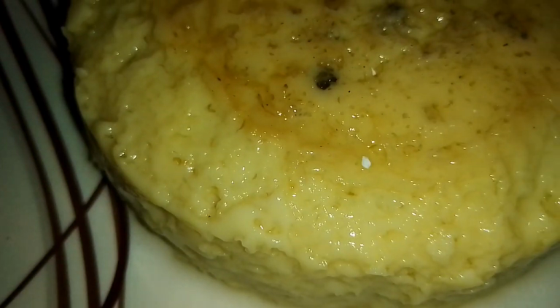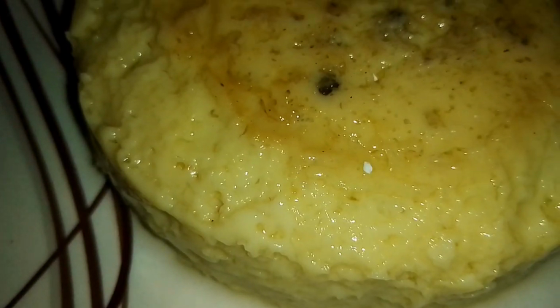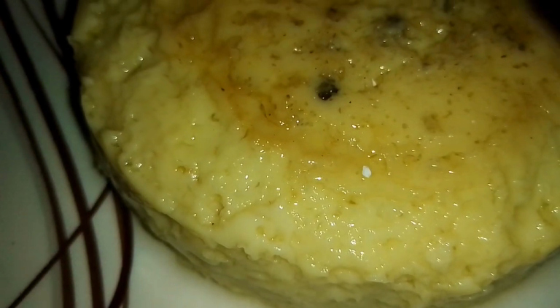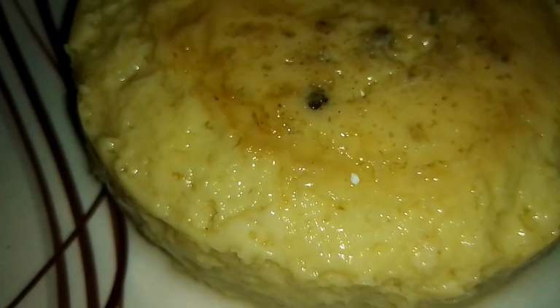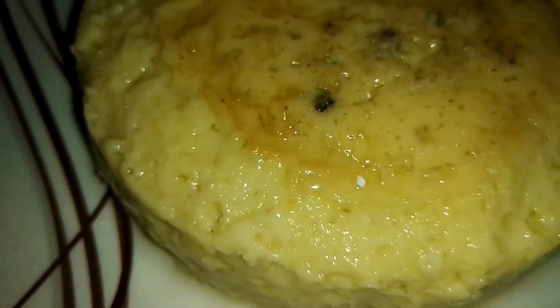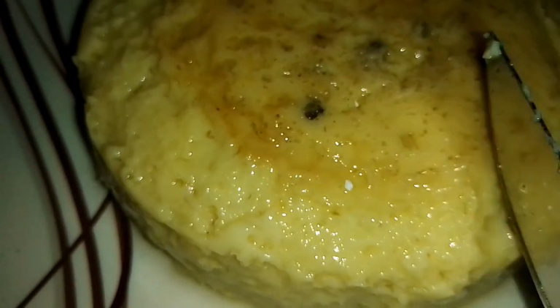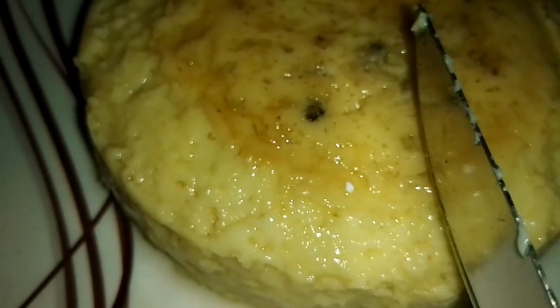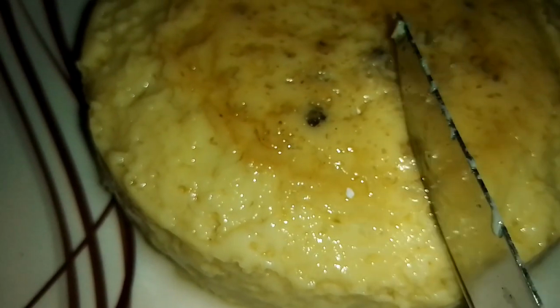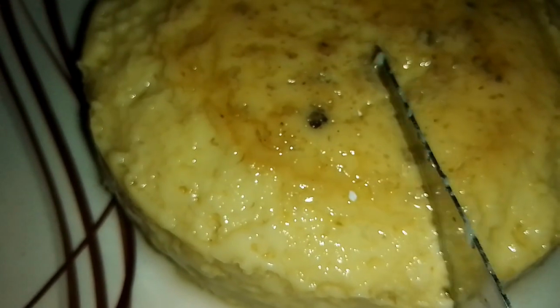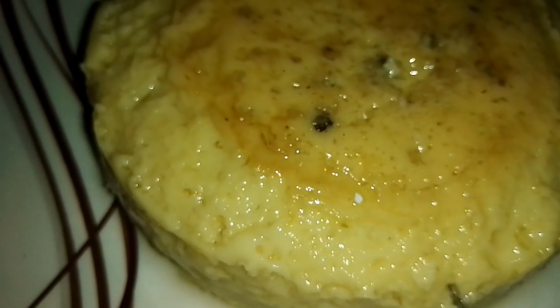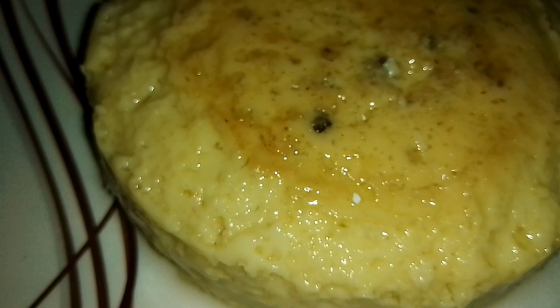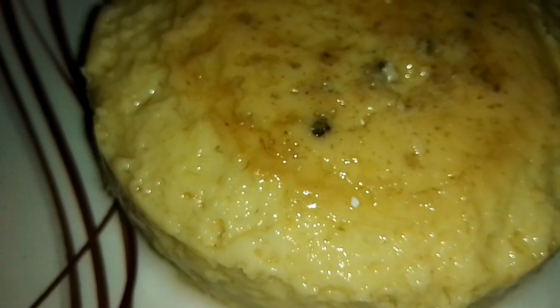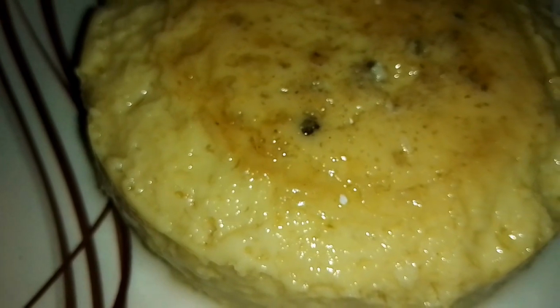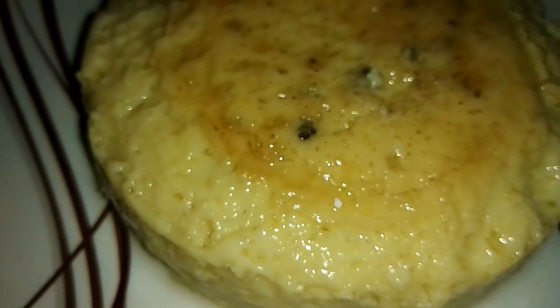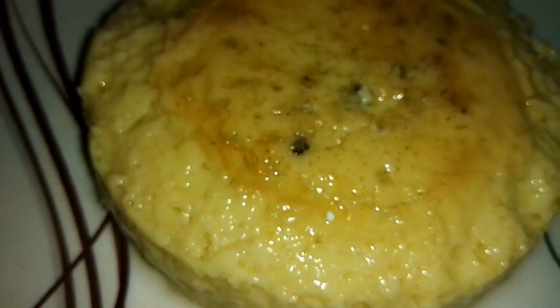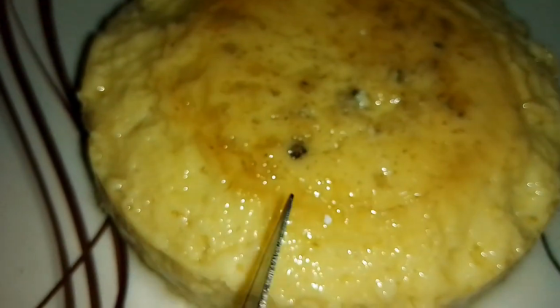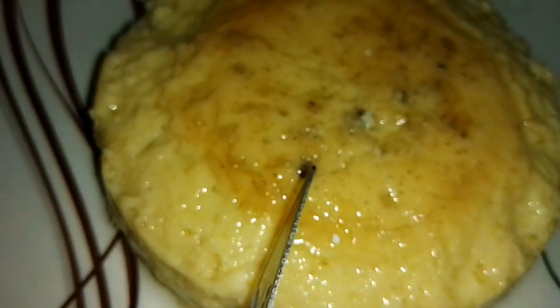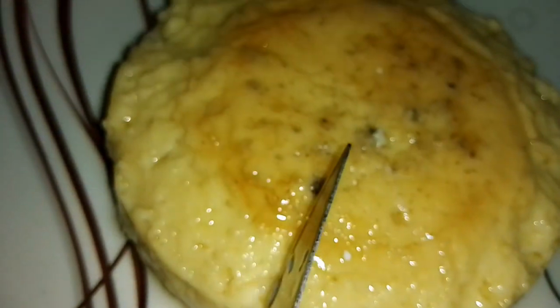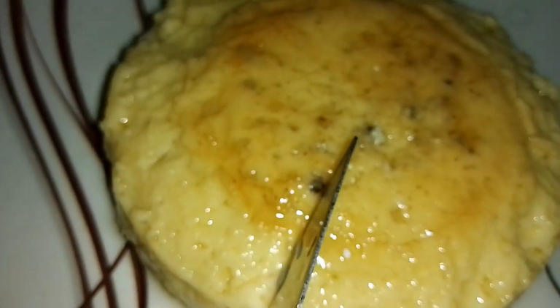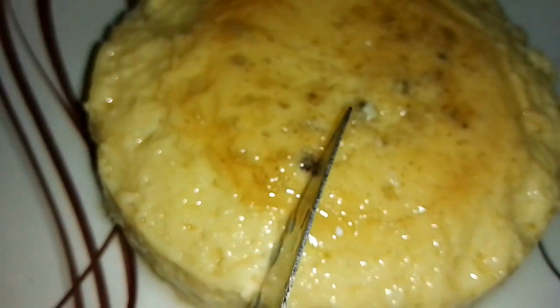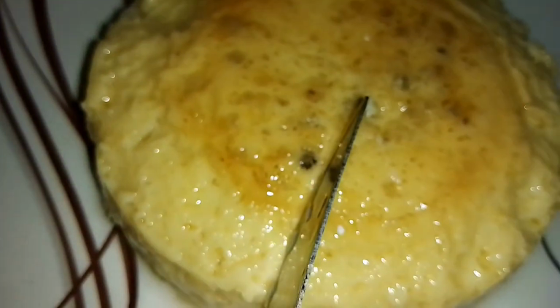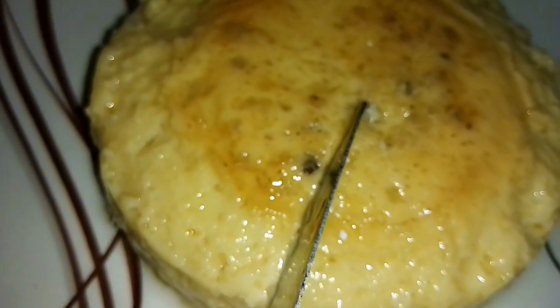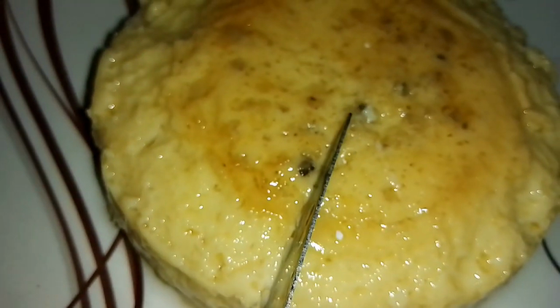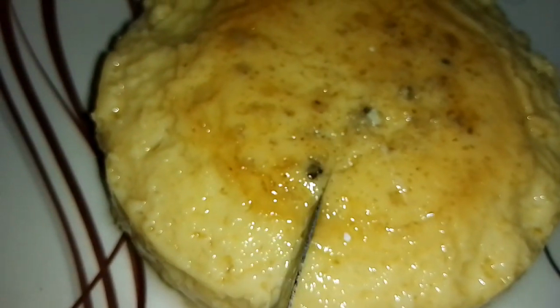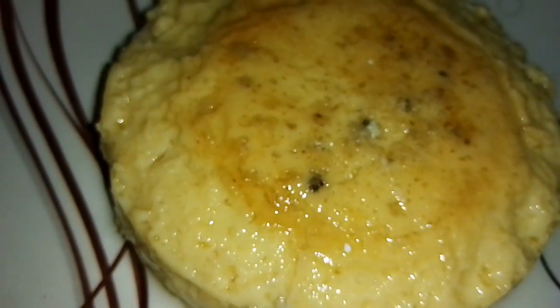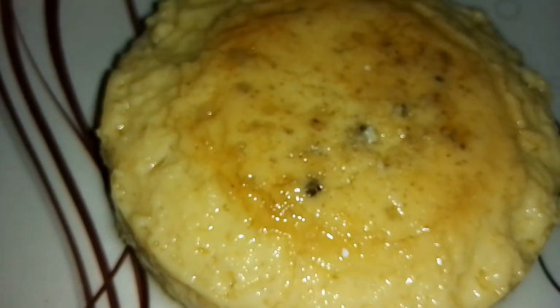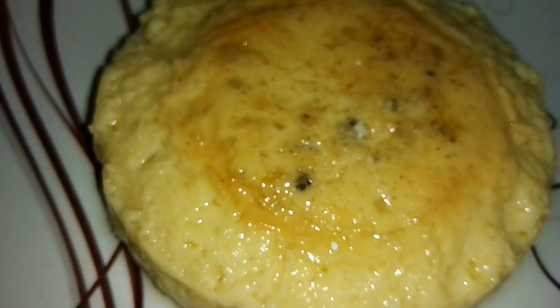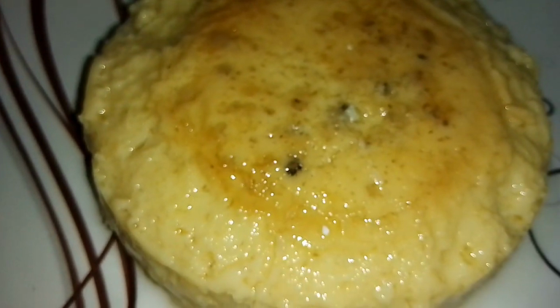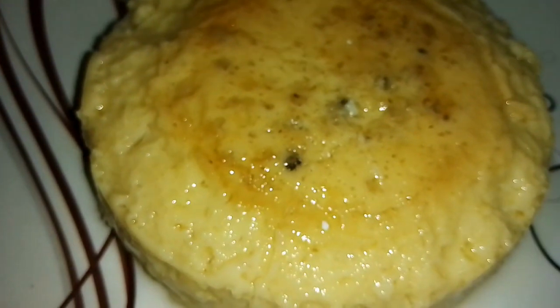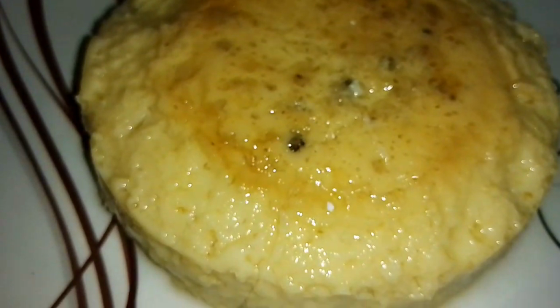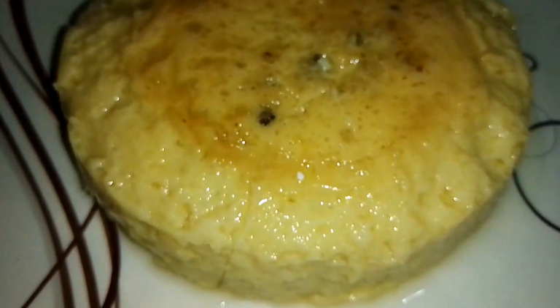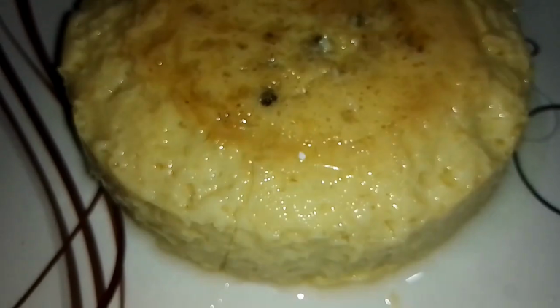This is a pudding. We are going to make it very well.